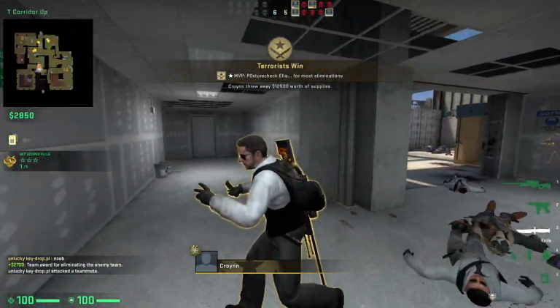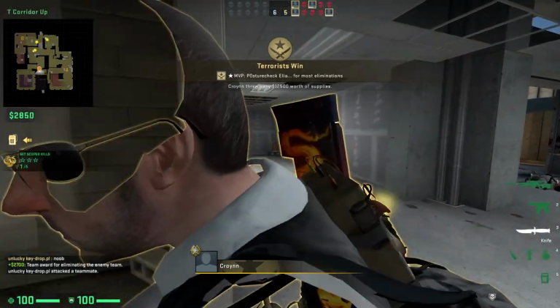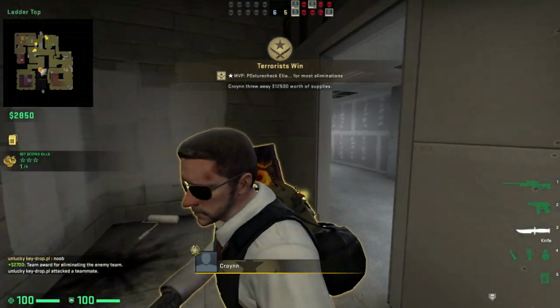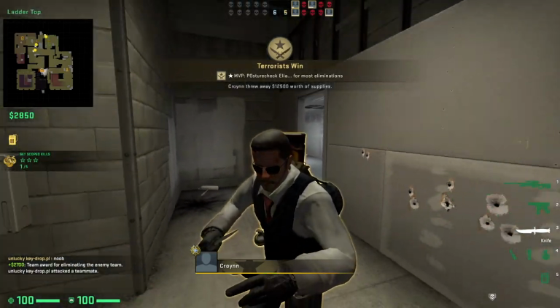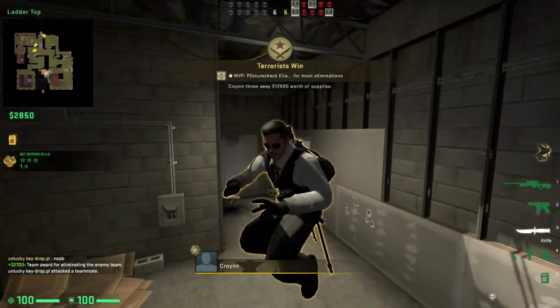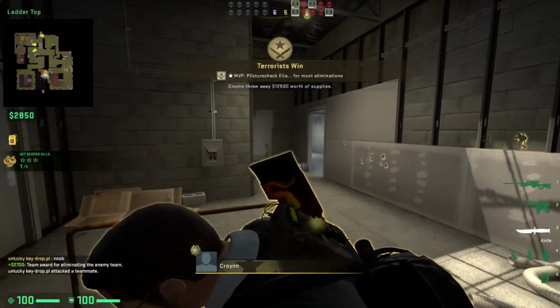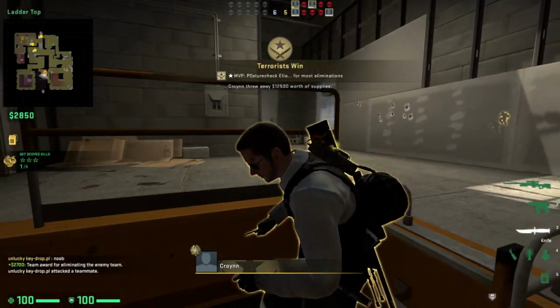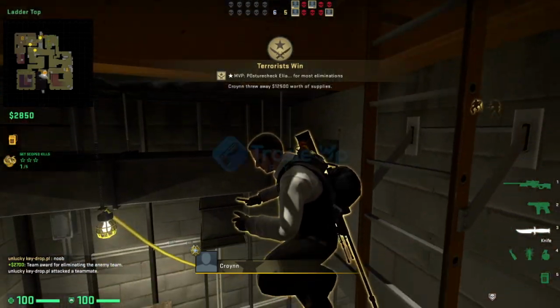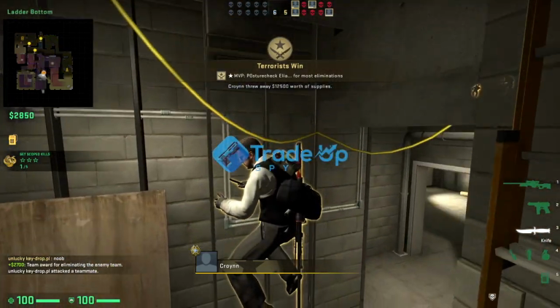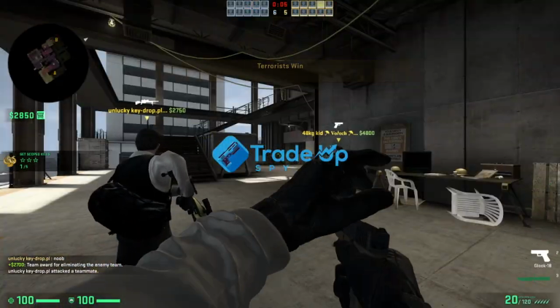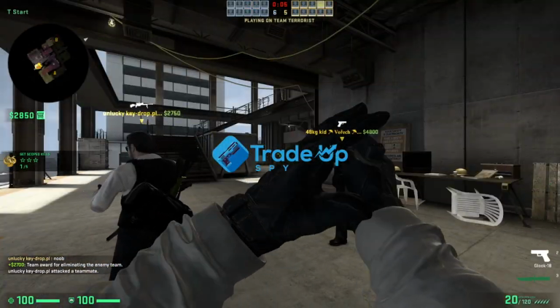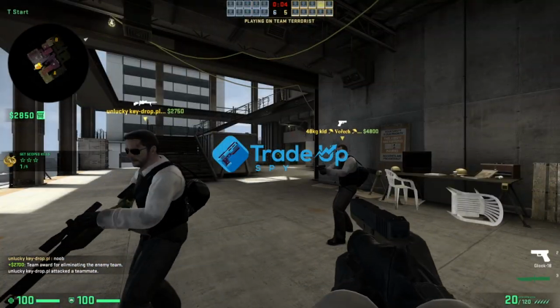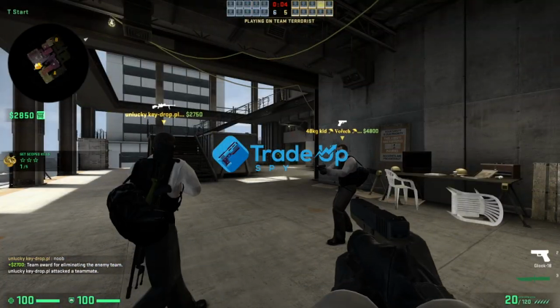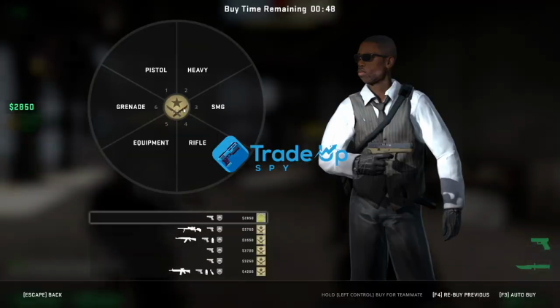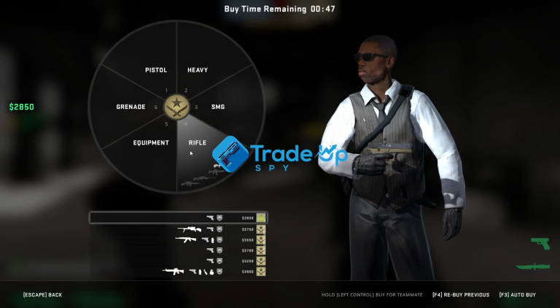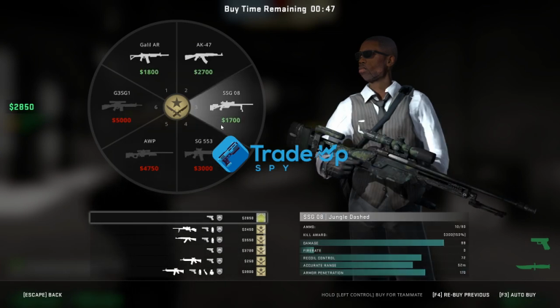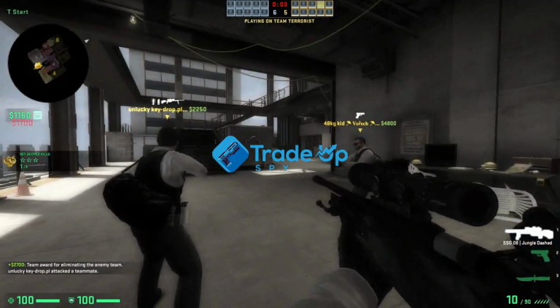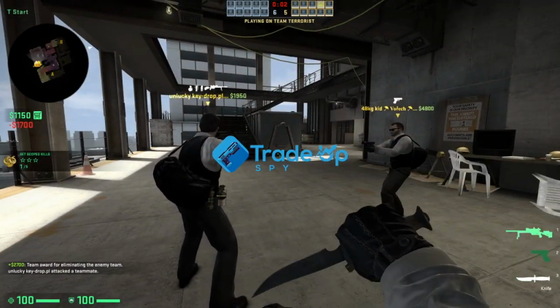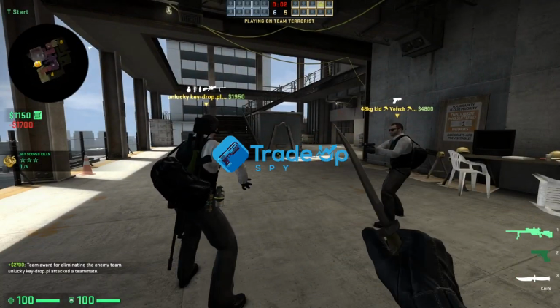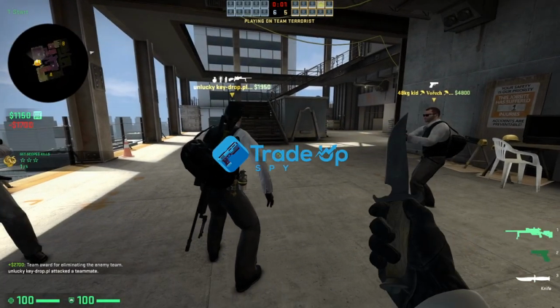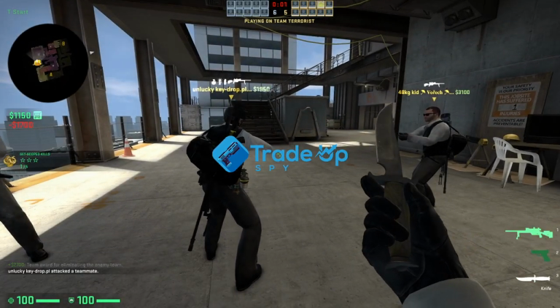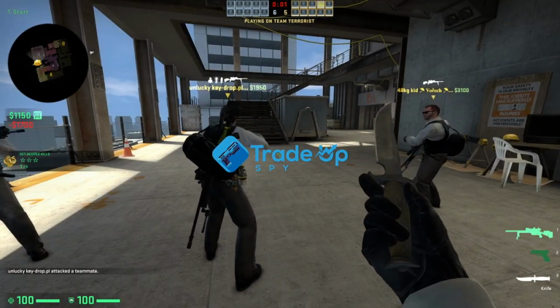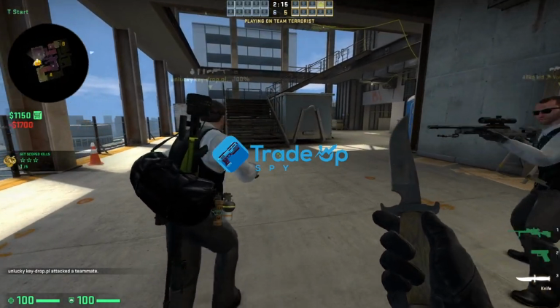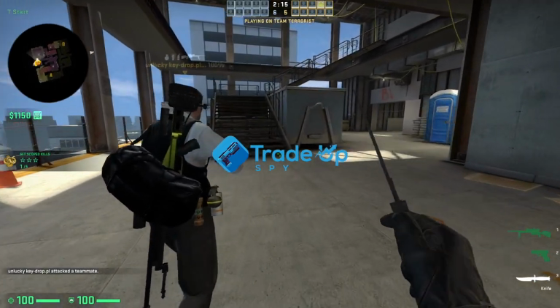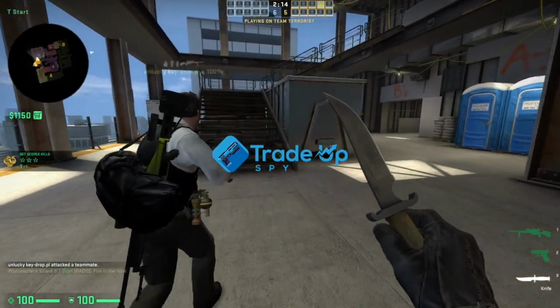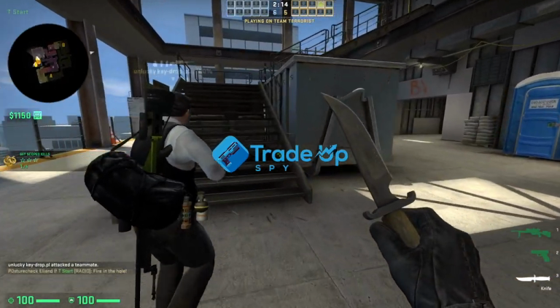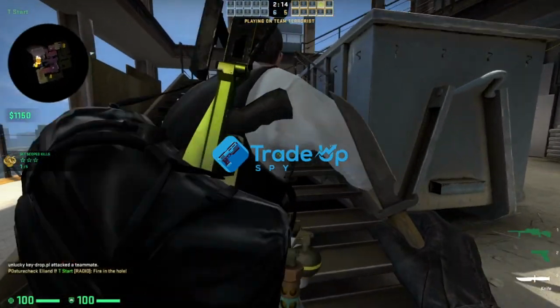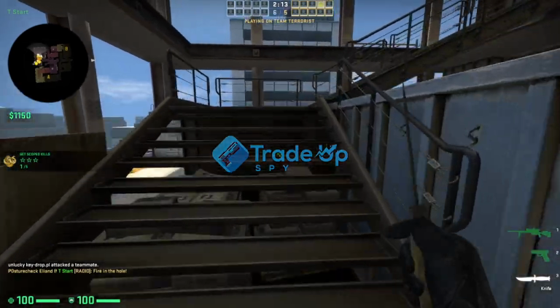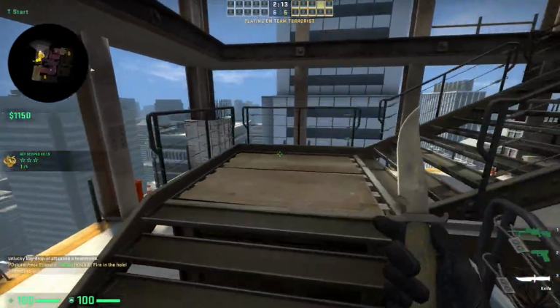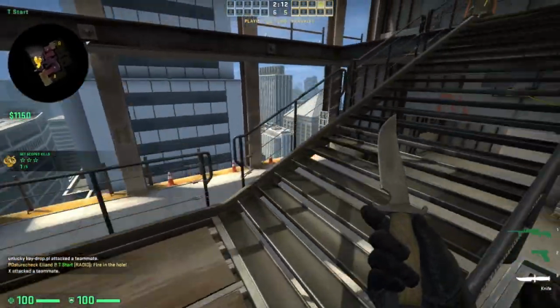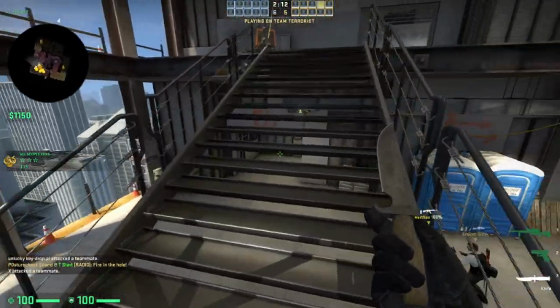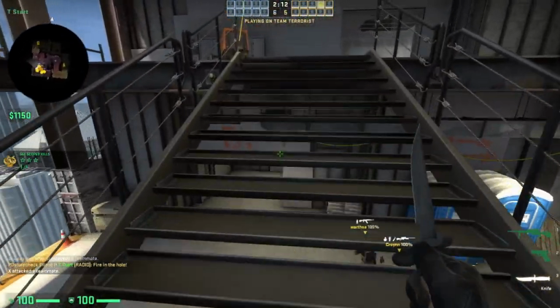Also, everything I needed to calculate about these trade-ups was done using Trade-UpsPy, so if you'd like to get two free days of premium for every 30 days, then hit the link in the description and that affiliate link will redirect you to the site.